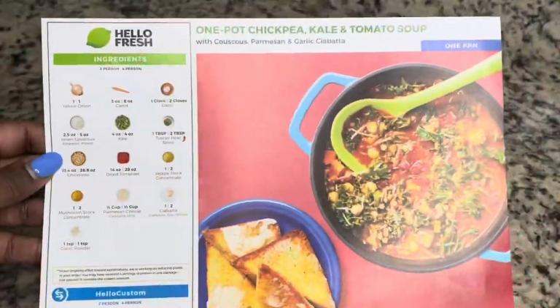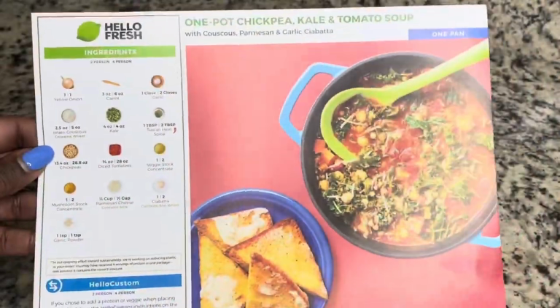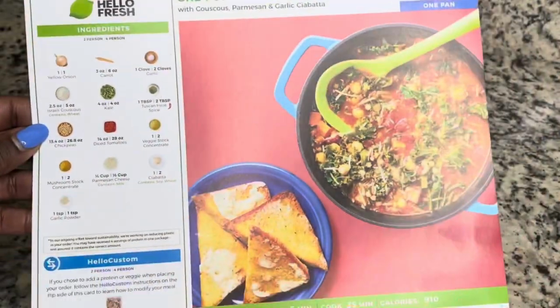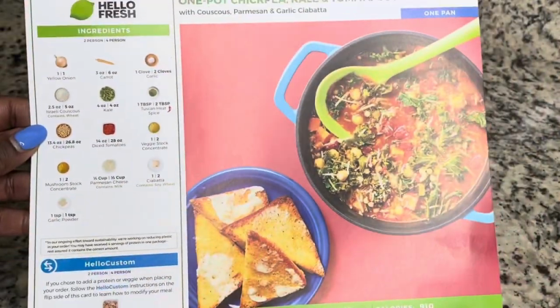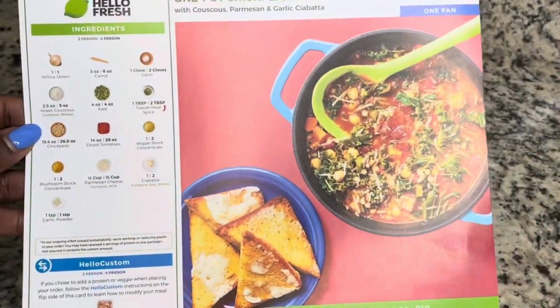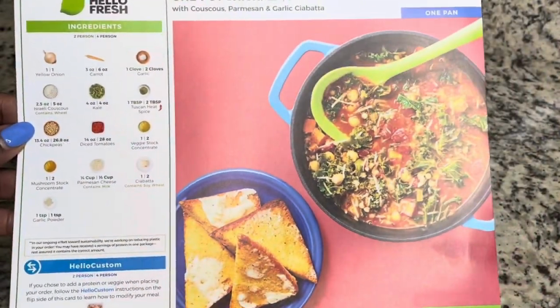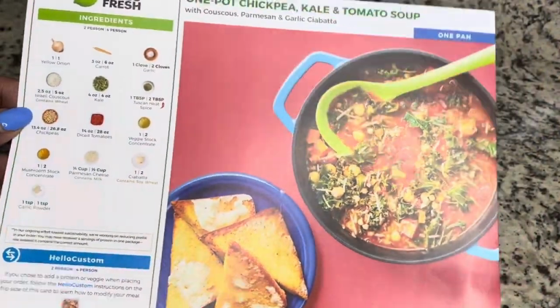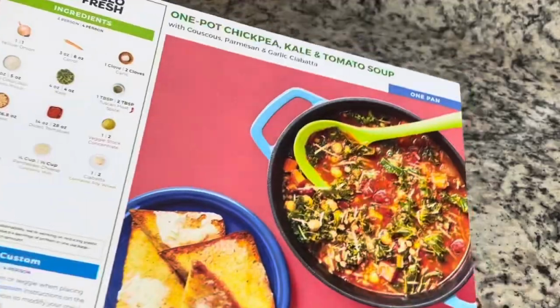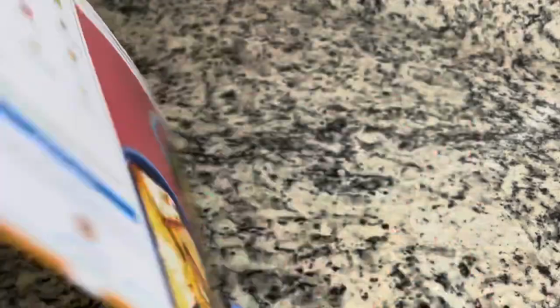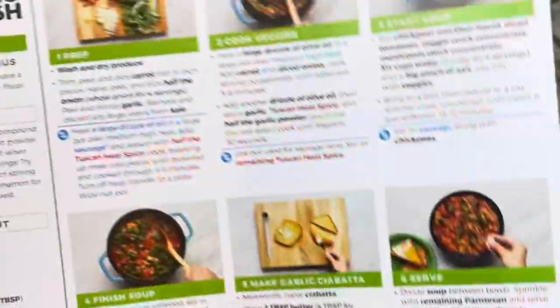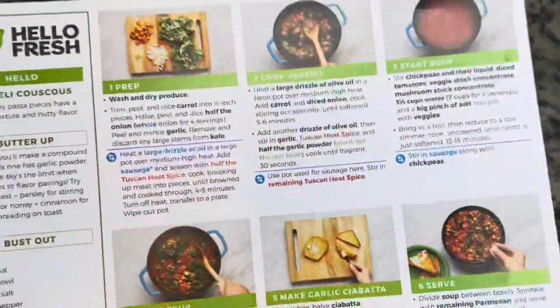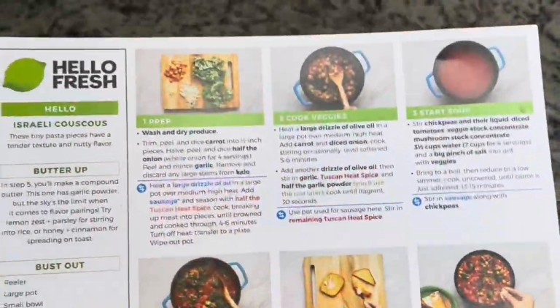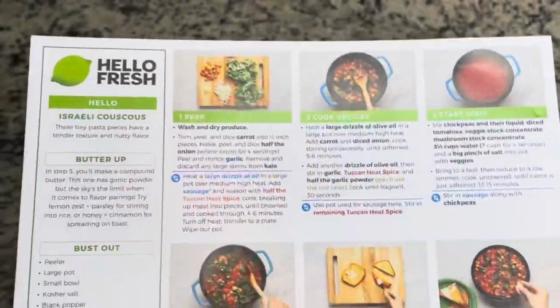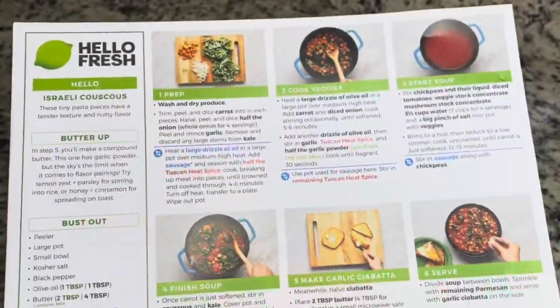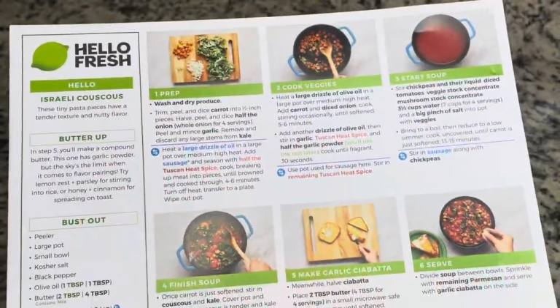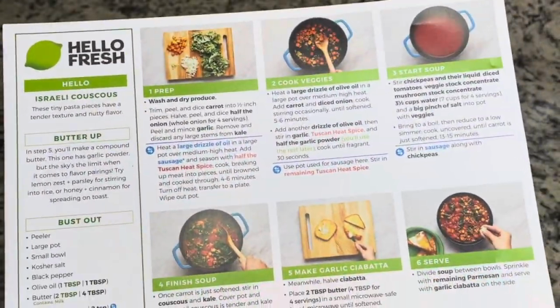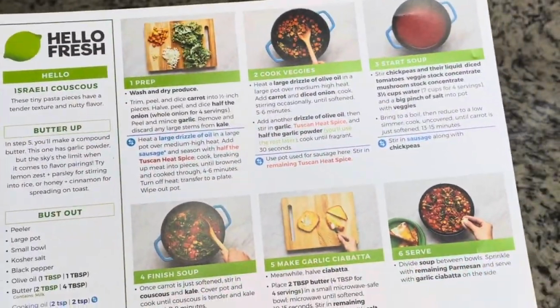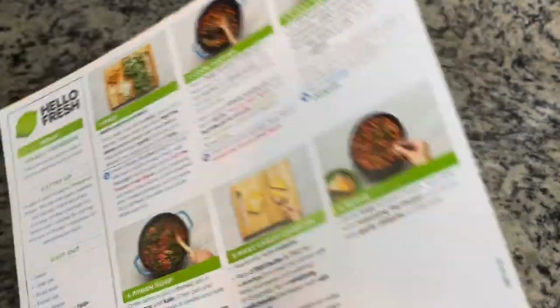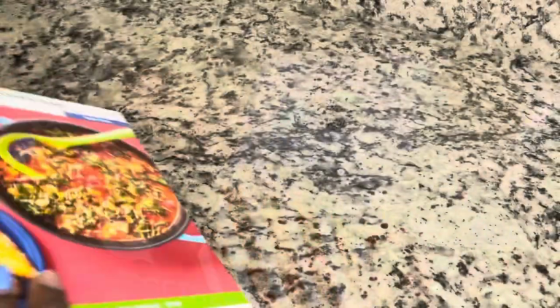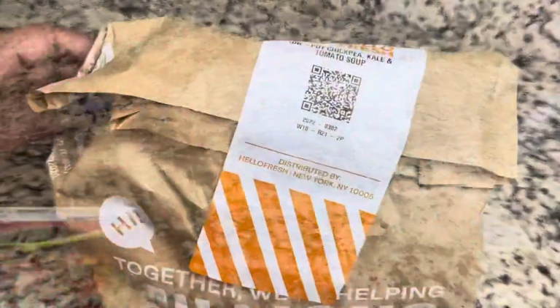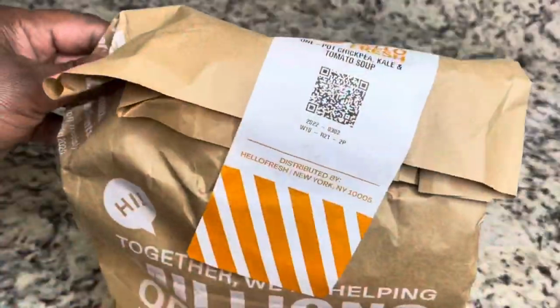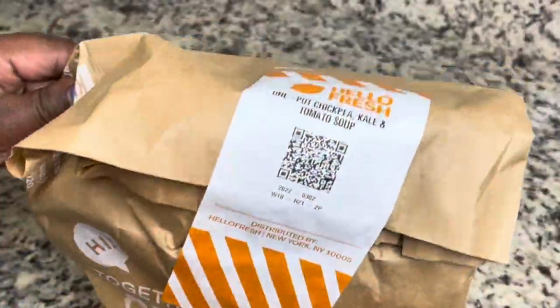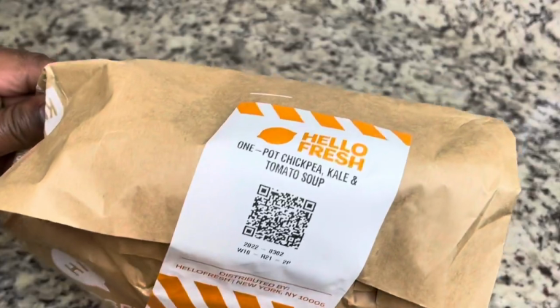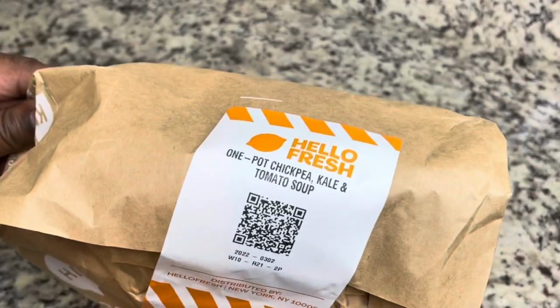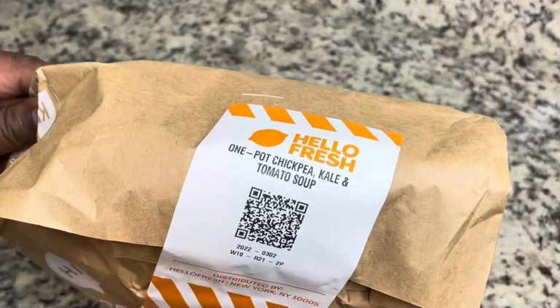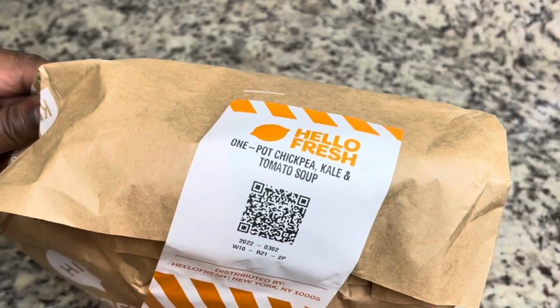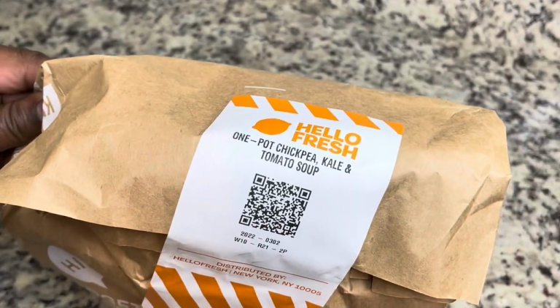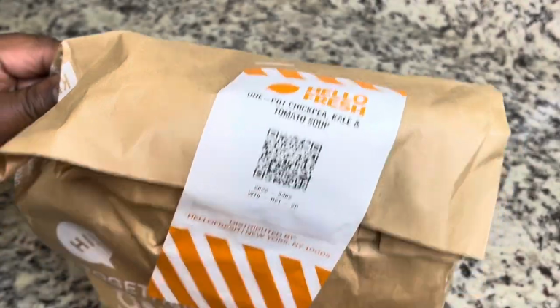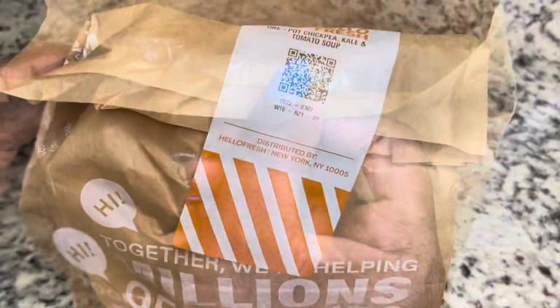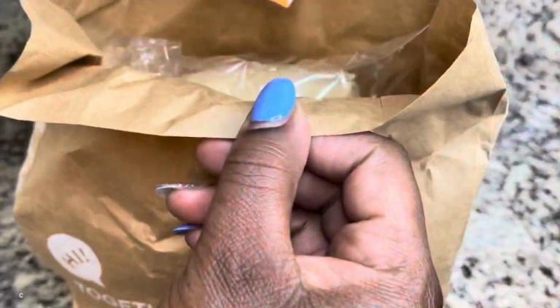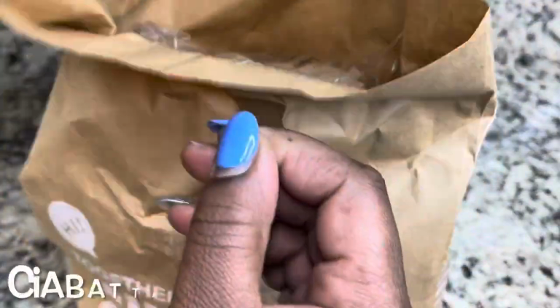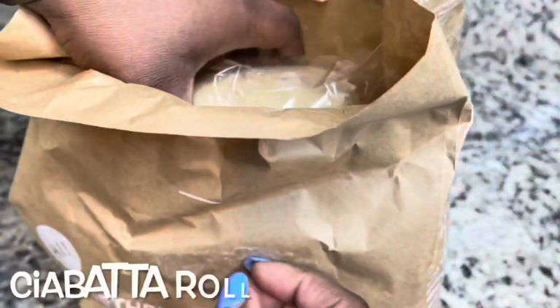I'm making another Hello Fresh meal today. This is a one-pot meal and I thought I would show you guys what it's supposed to look like, so let's open the bag and see what we got.